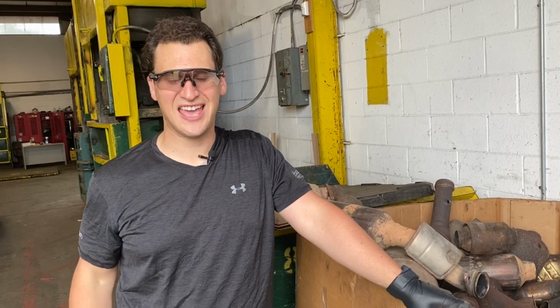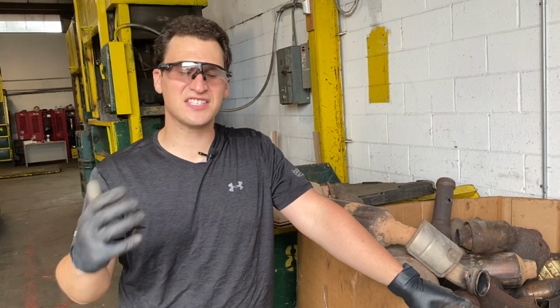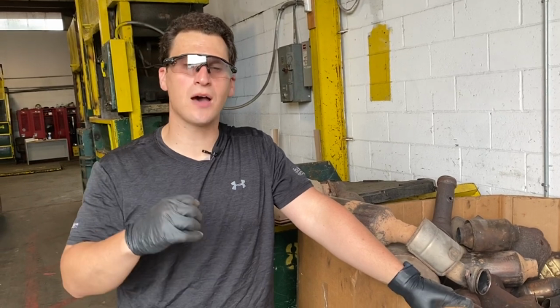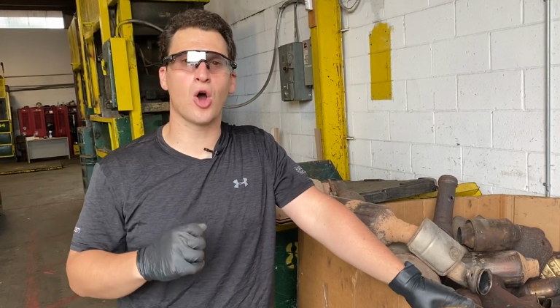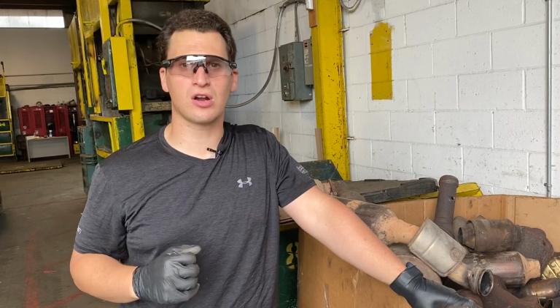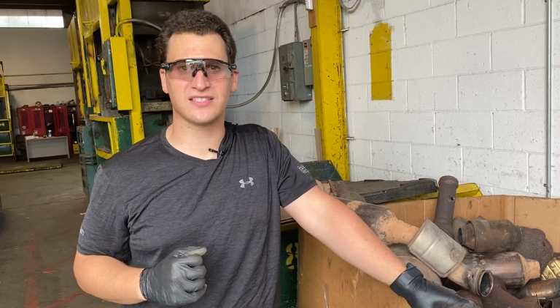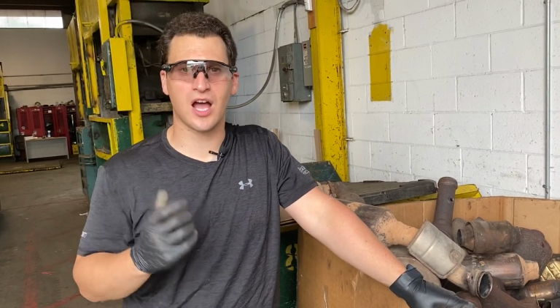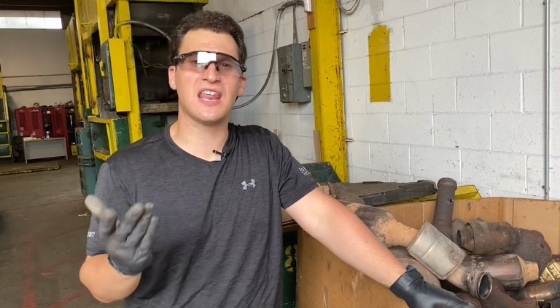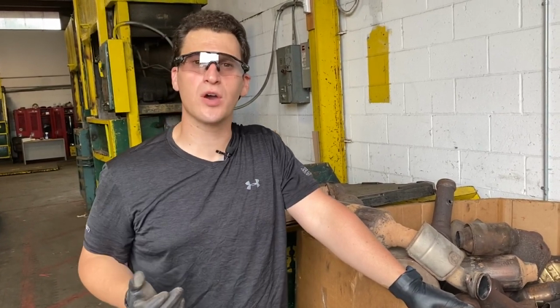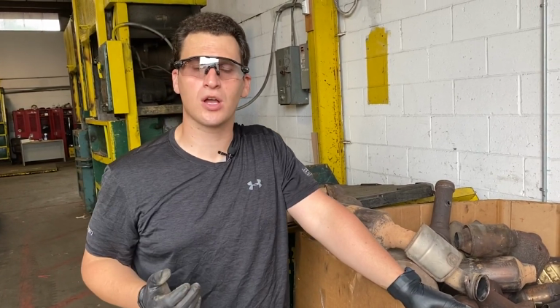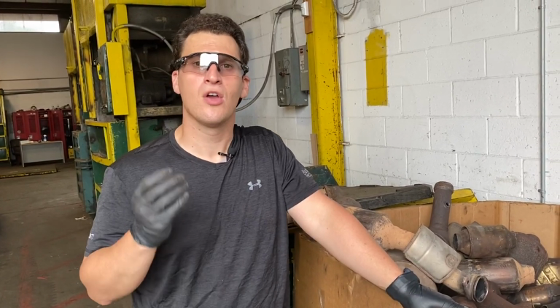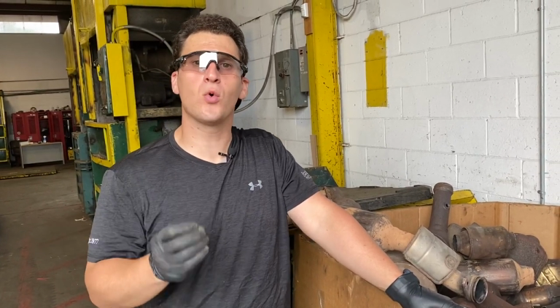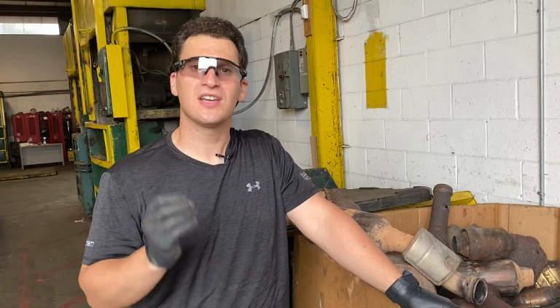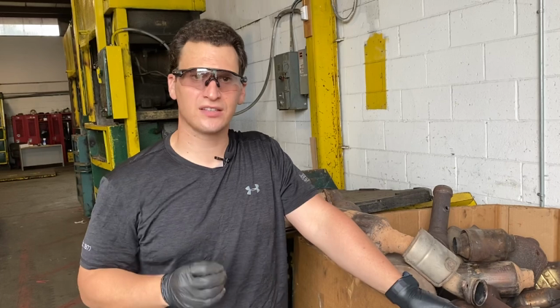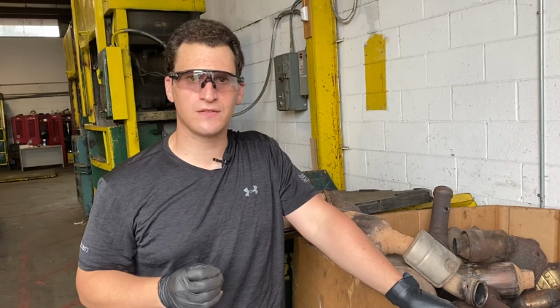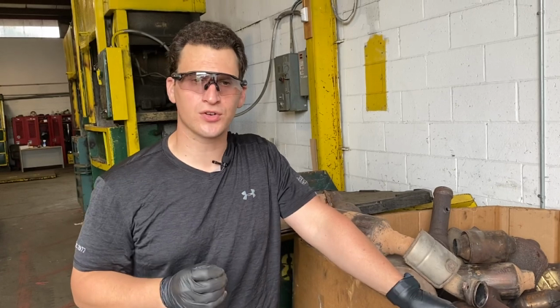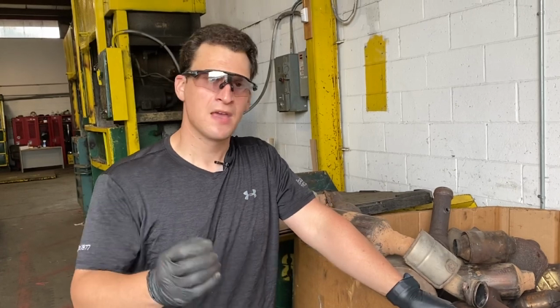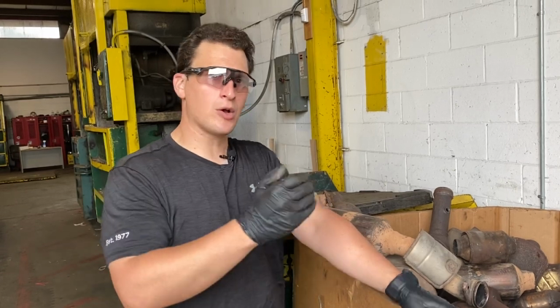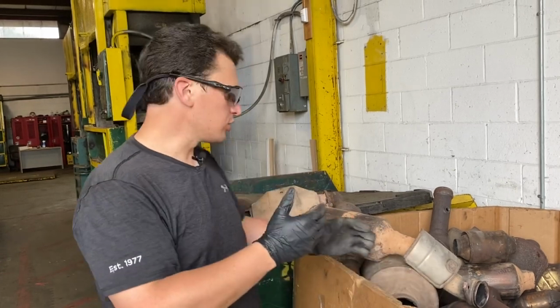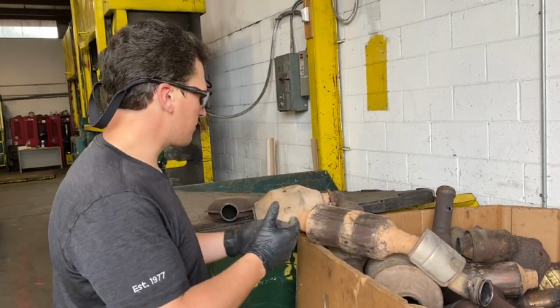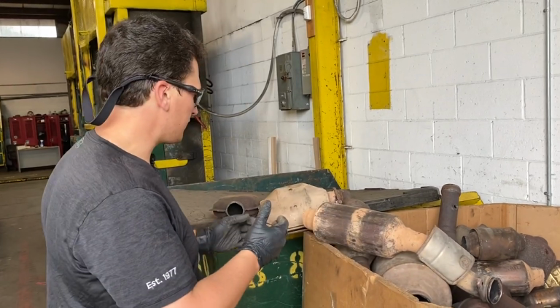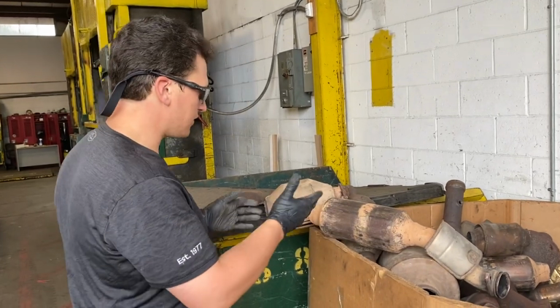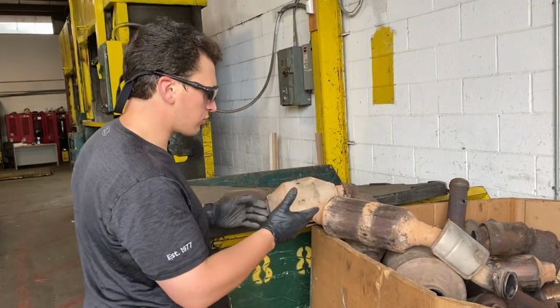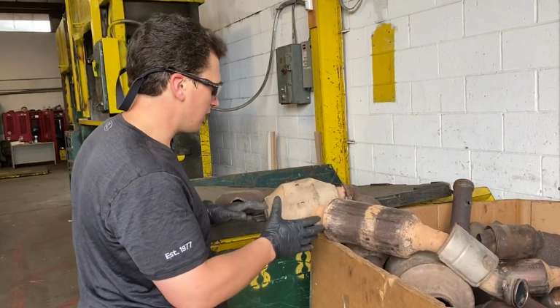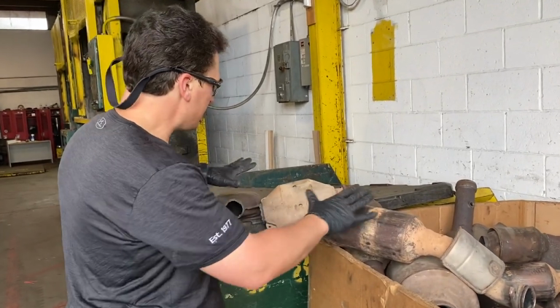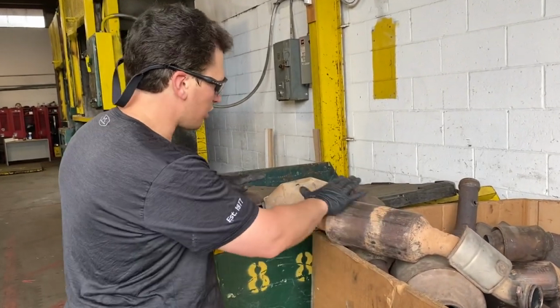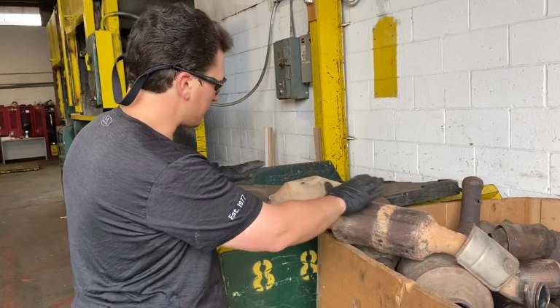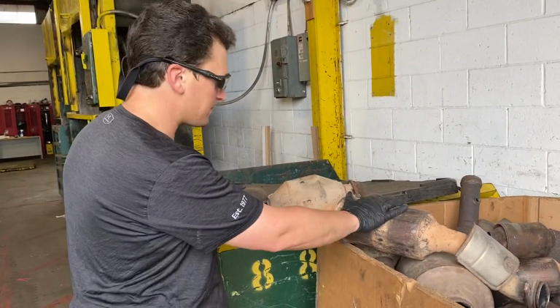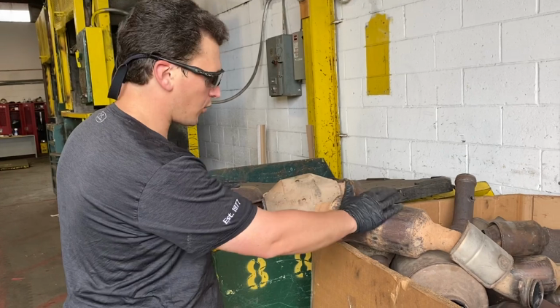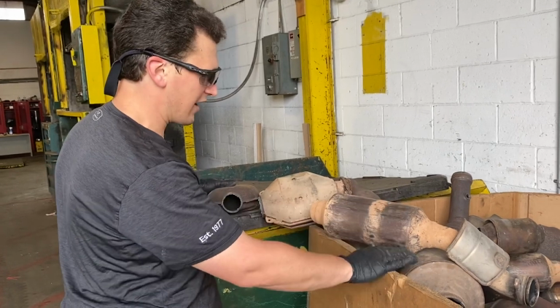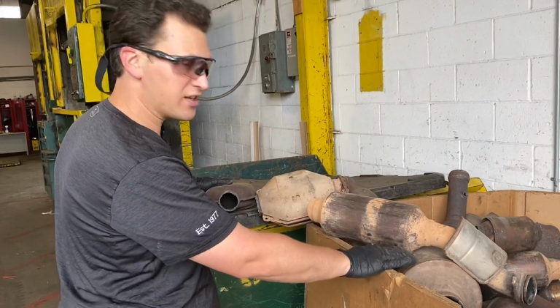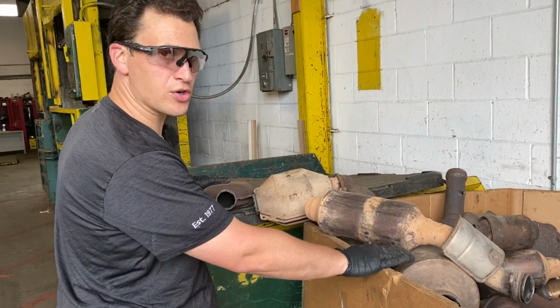Hey, this is Tom from rrcats.com and today we want to talk about Ford catalytic converters. If you look to my left and your right, these are all different types of Ford catalytic converters.